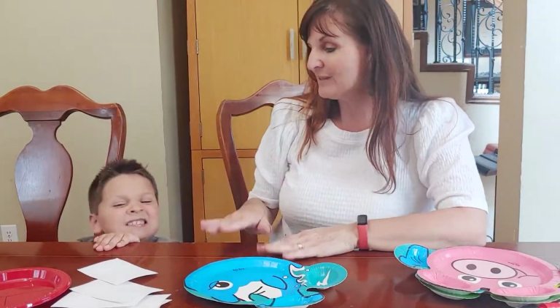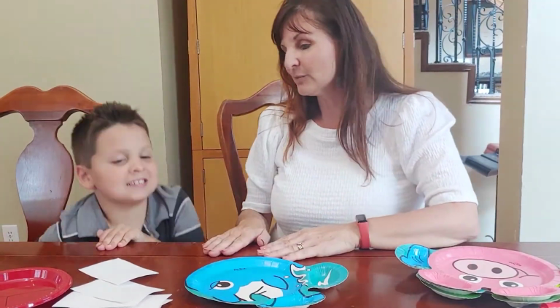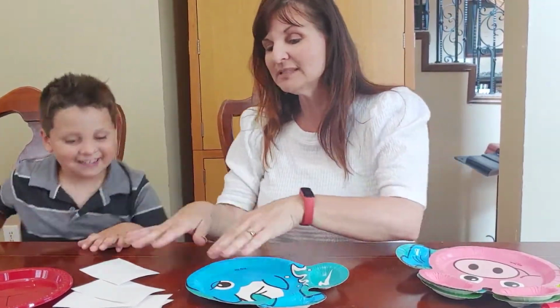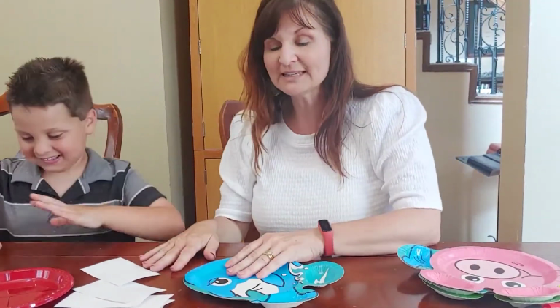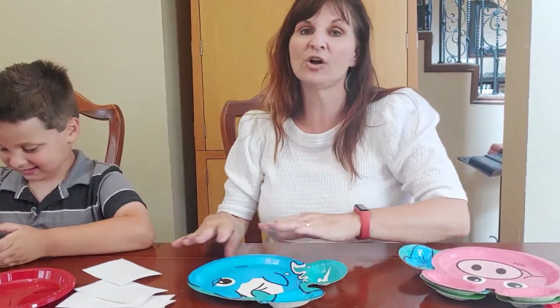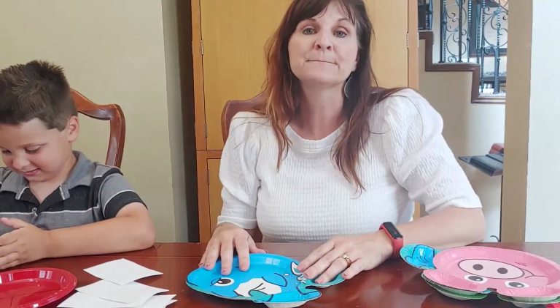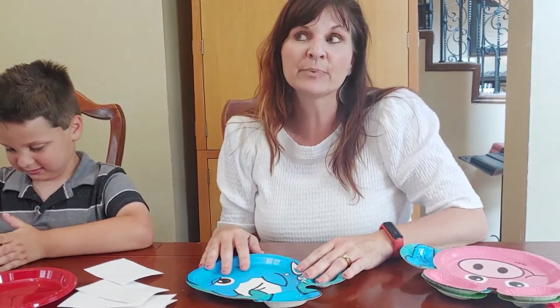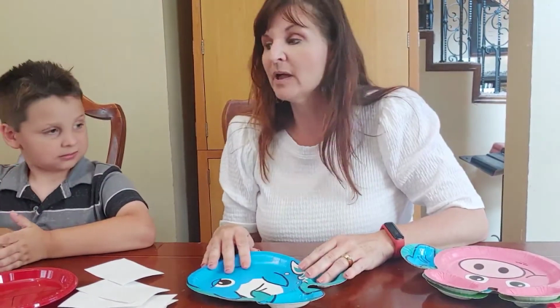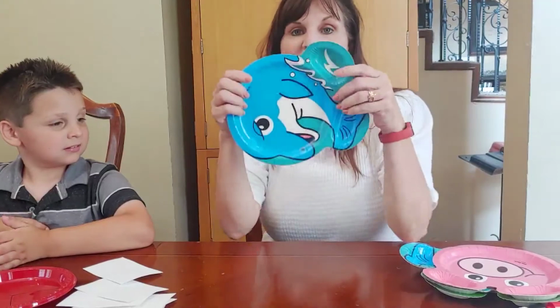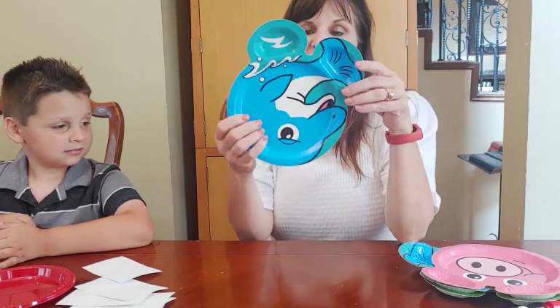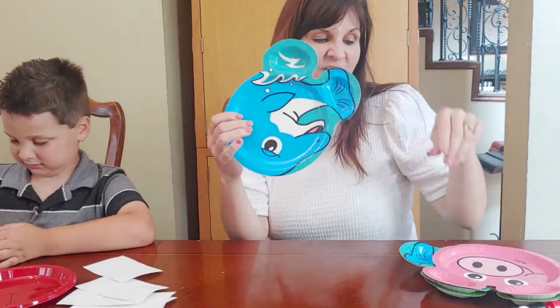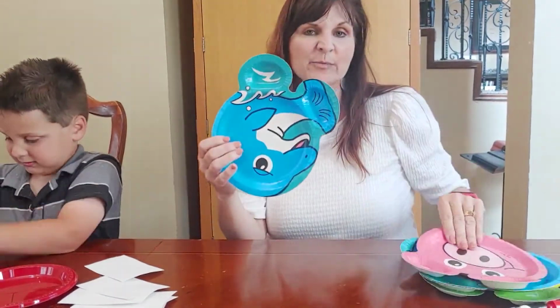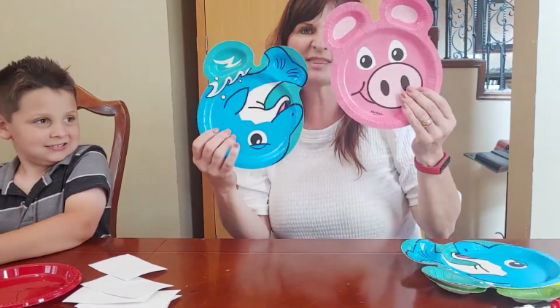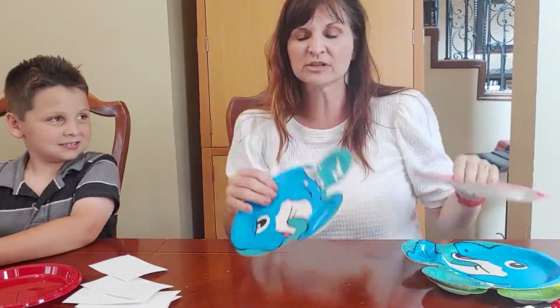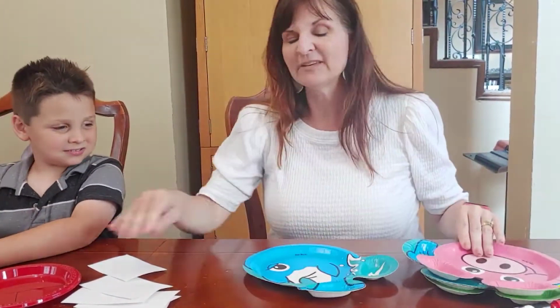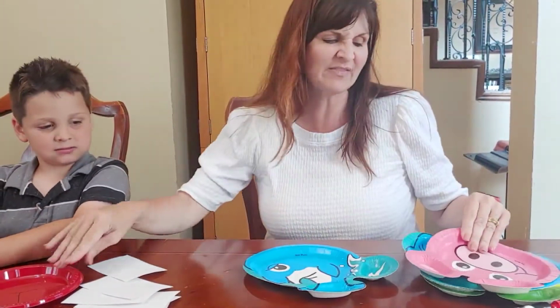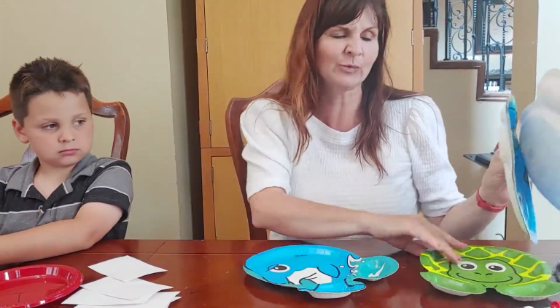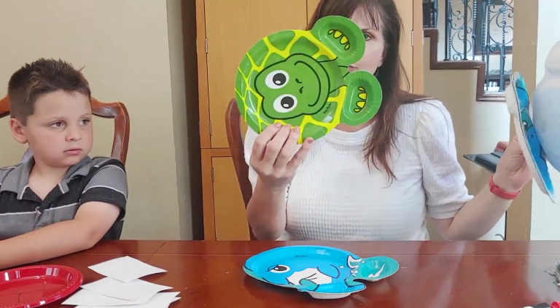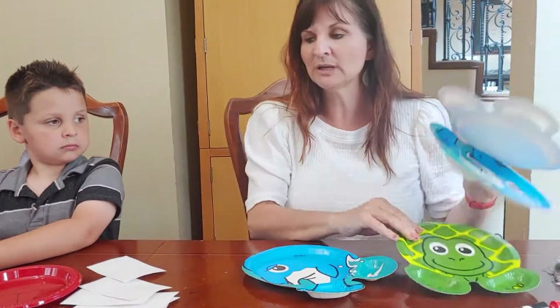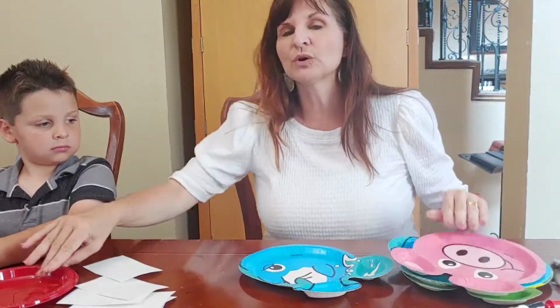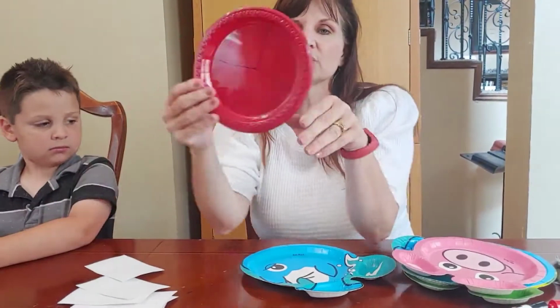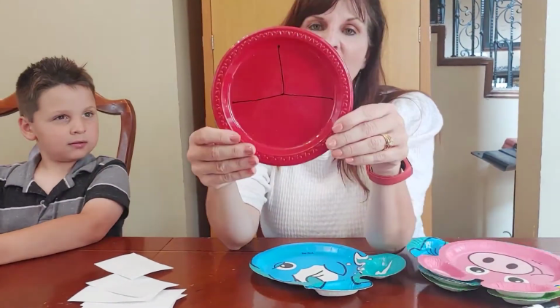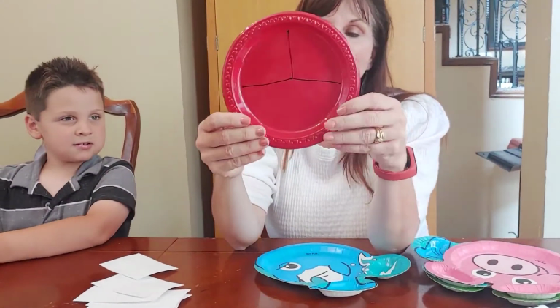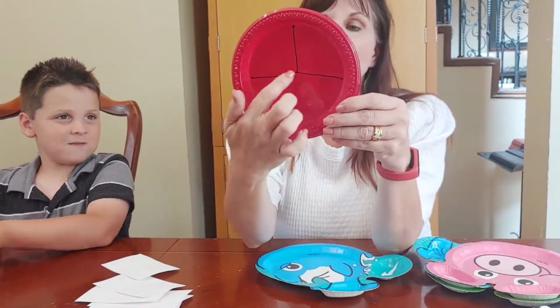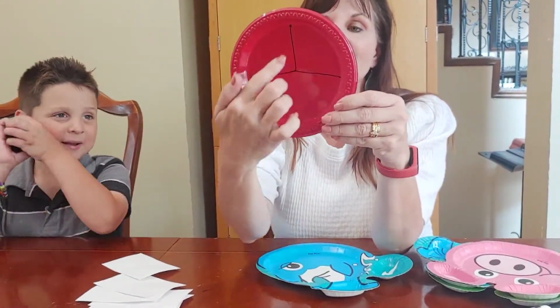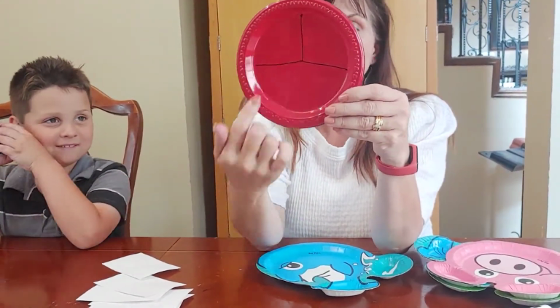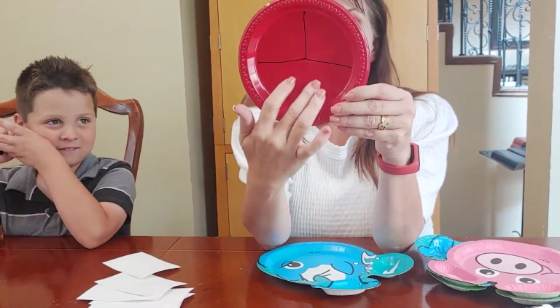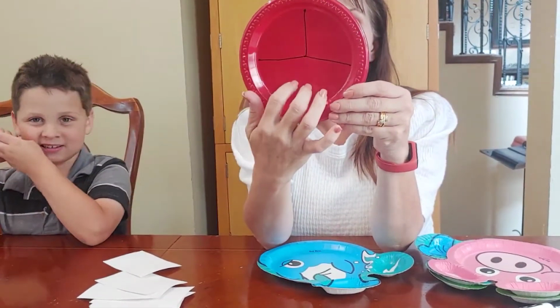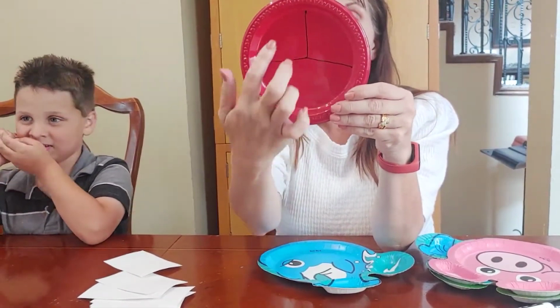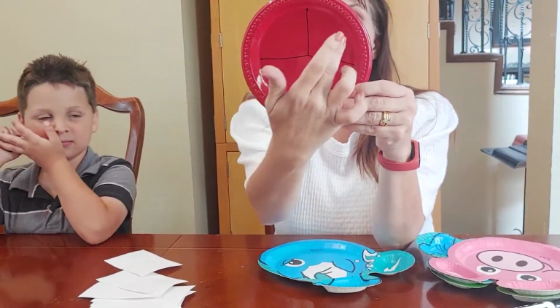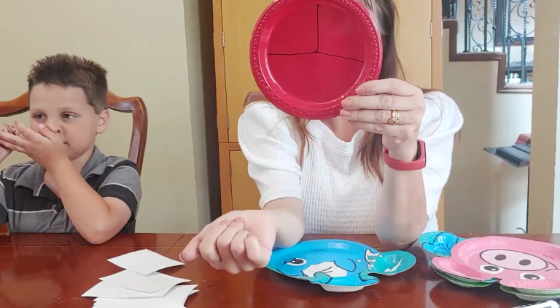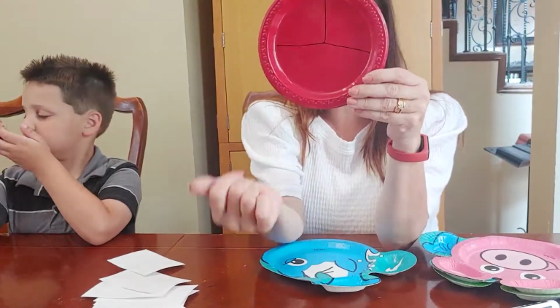Alright, so Knox, we're going to do this activity called number bond paper plates. We have these fun paper plates with animals on them. If you don't have the animal ones — these are so cute — you can also just use a regular paper plate and divide it into sections. We need a section for the whole and two sections for parts.